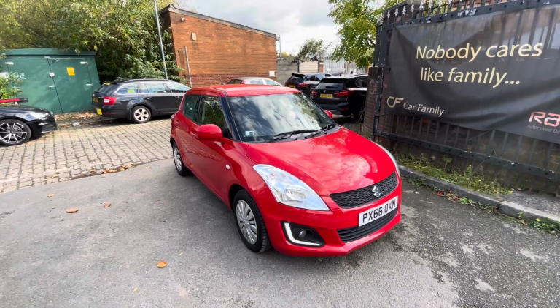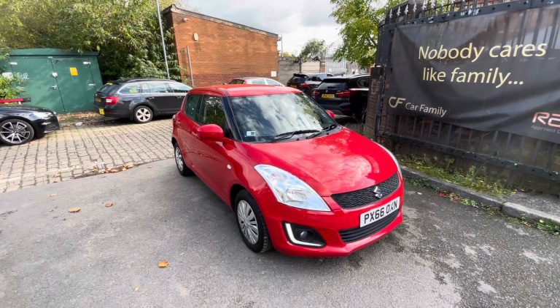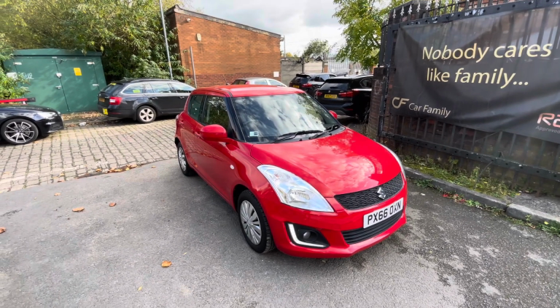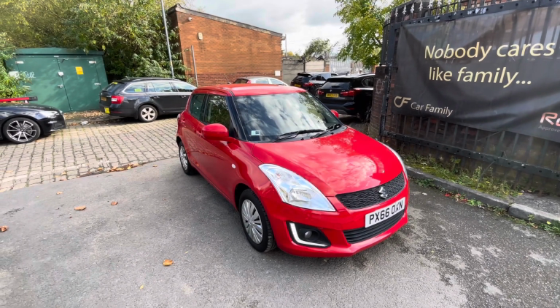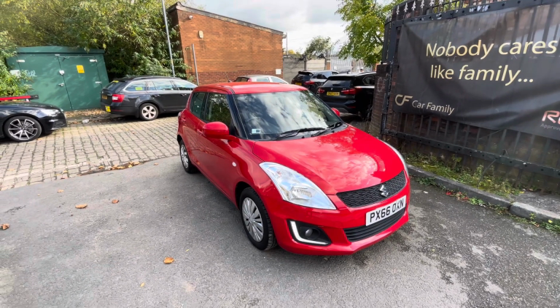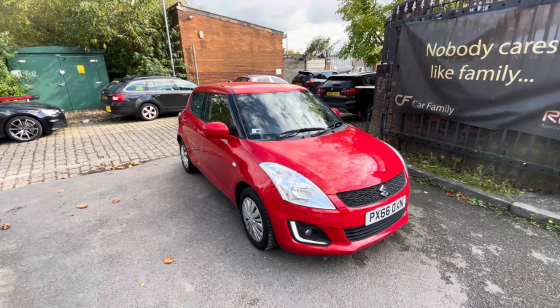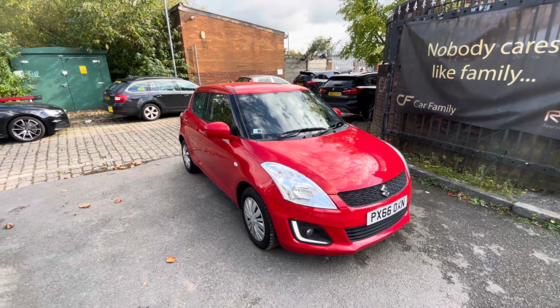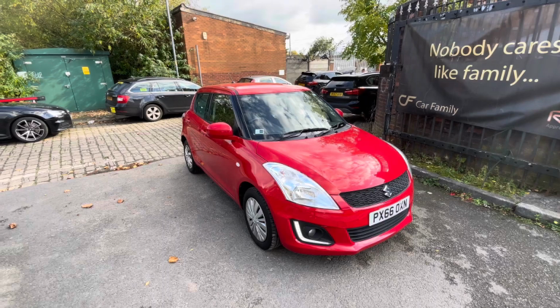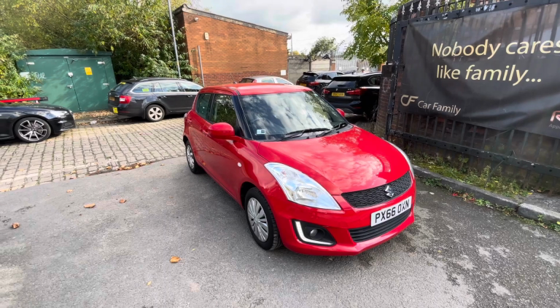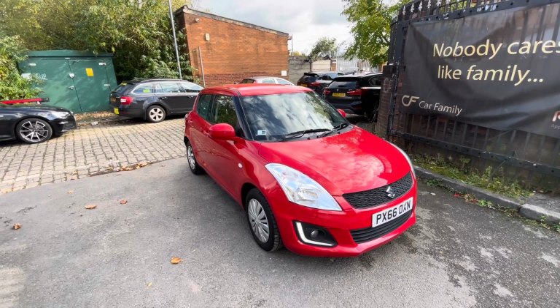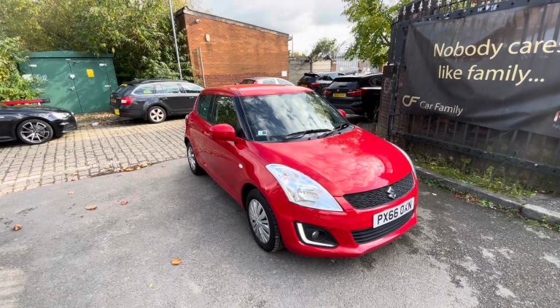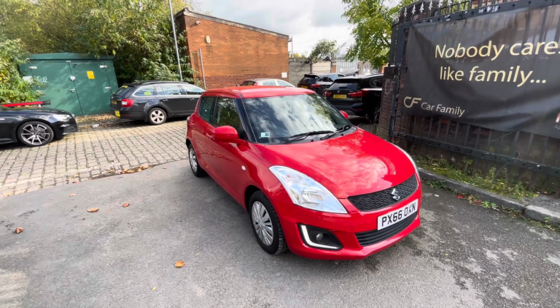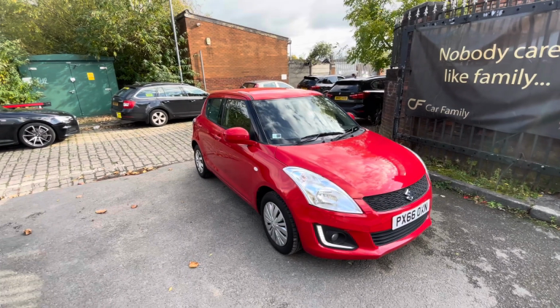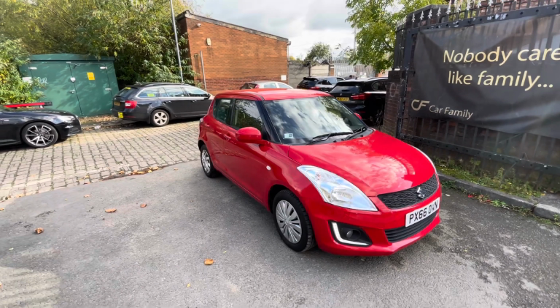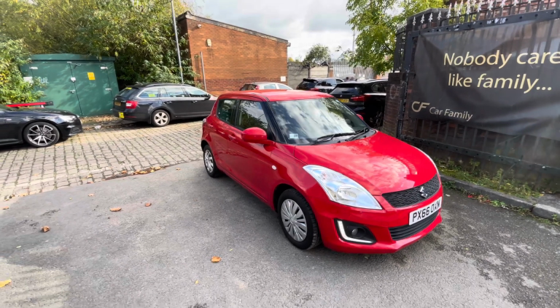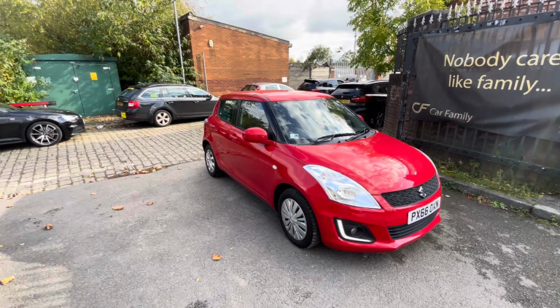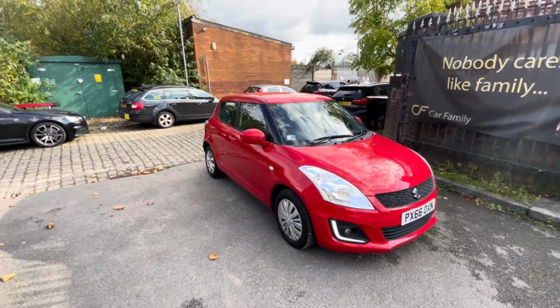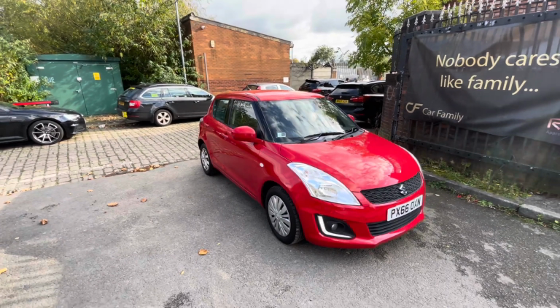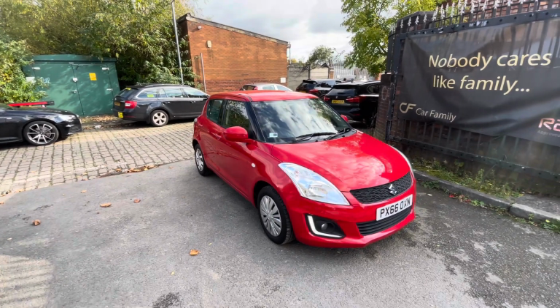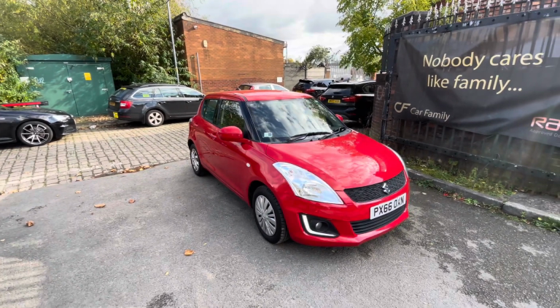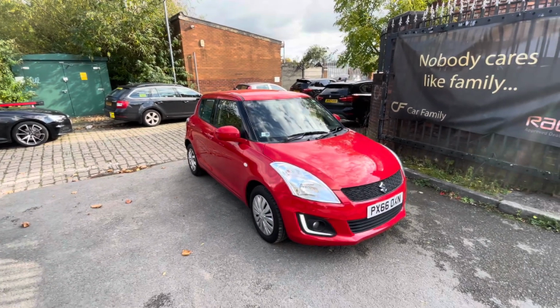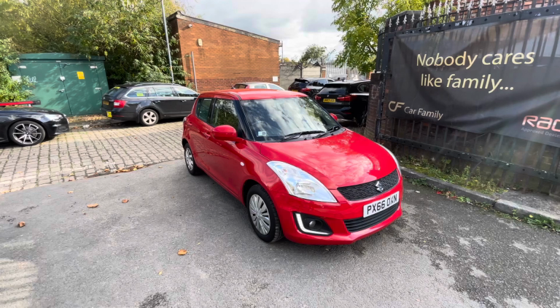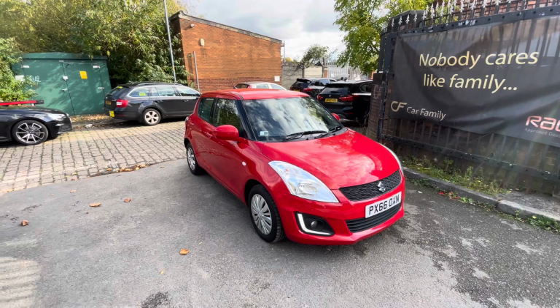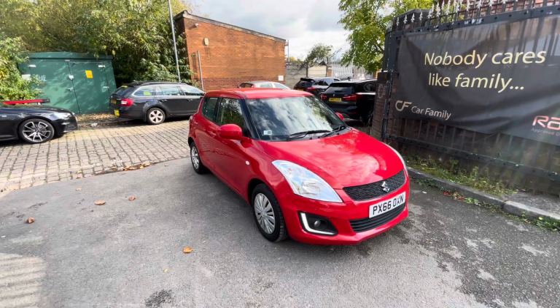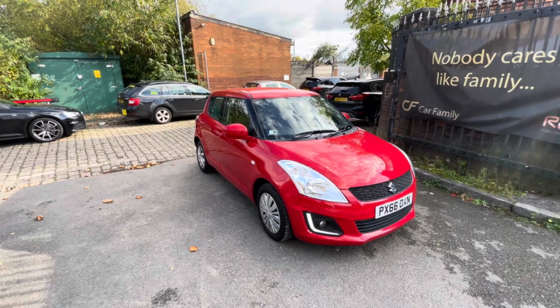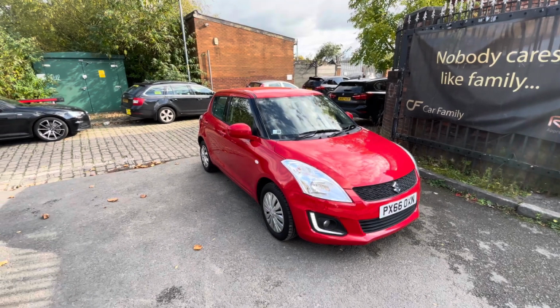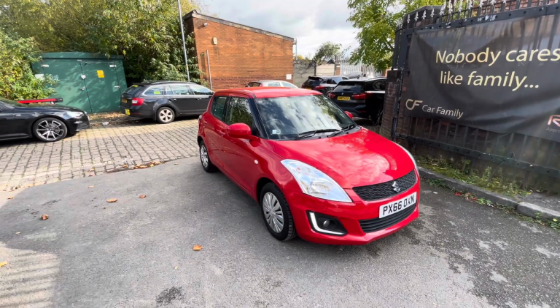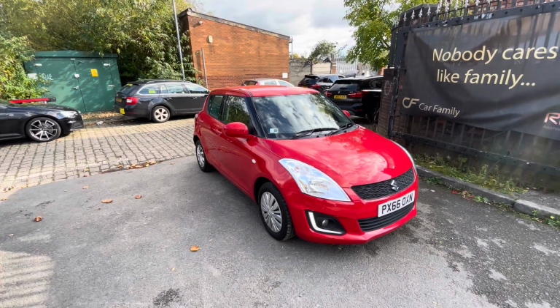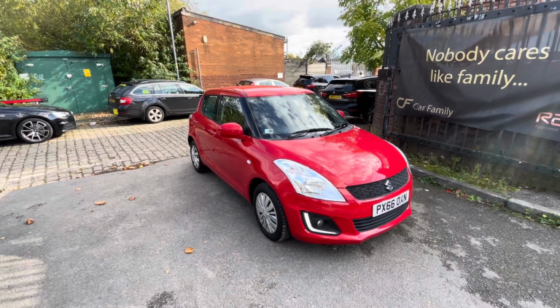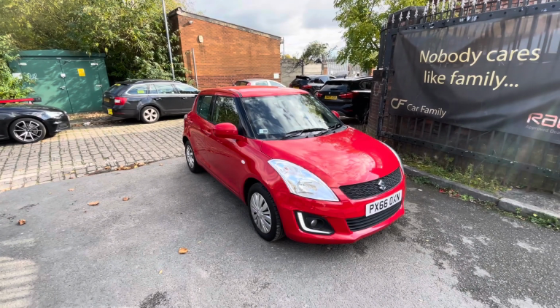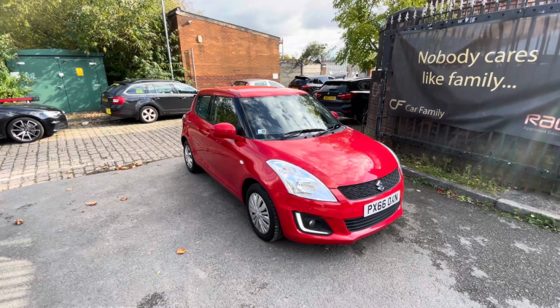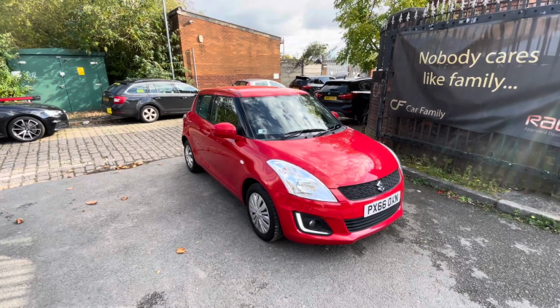I believe it's got 6 service stamps in the book. It's also going to be coming with over 6 months MOT, as we are AA approved — so that's one of the deals with being with an AA approved garage: you are going to get over 6 months MOT.